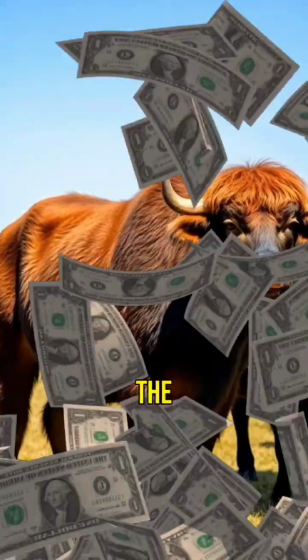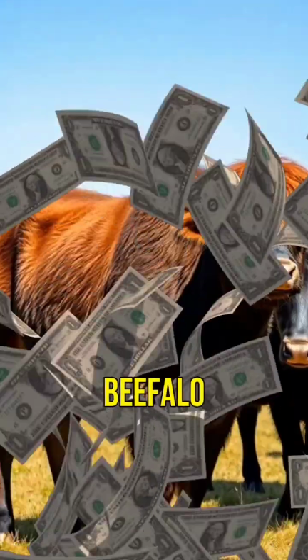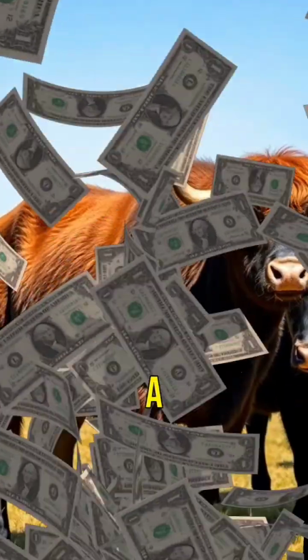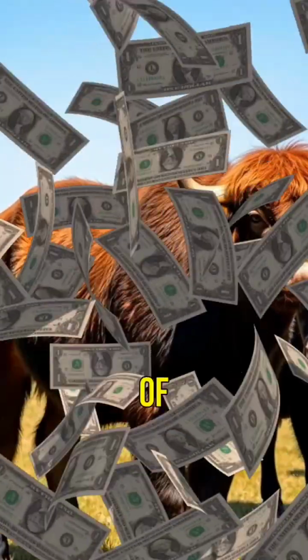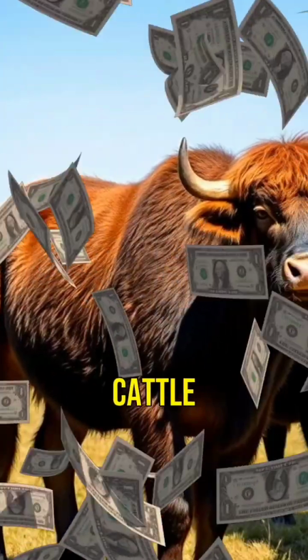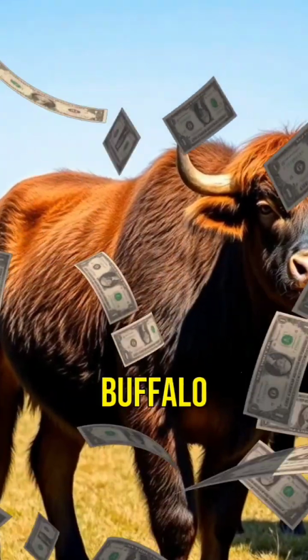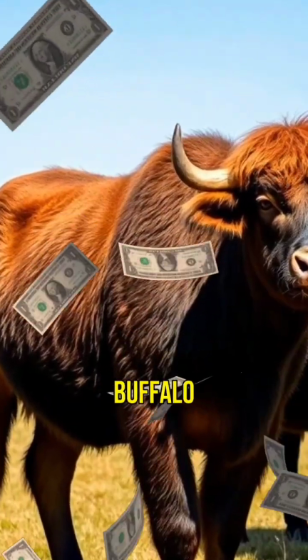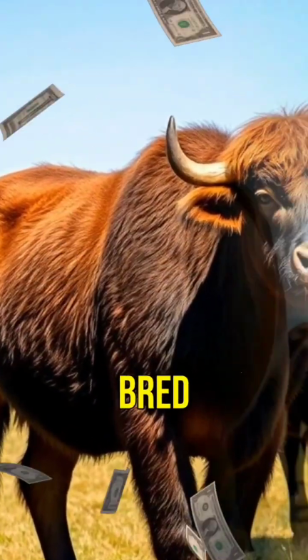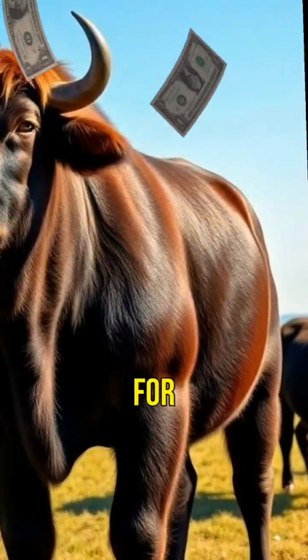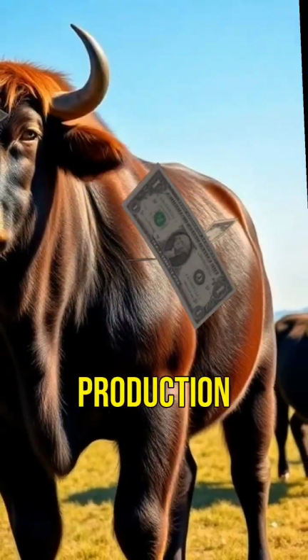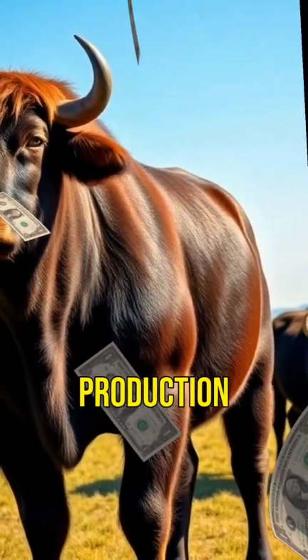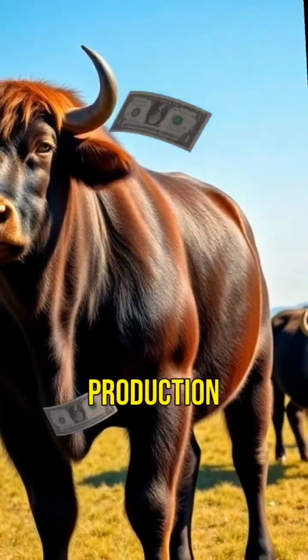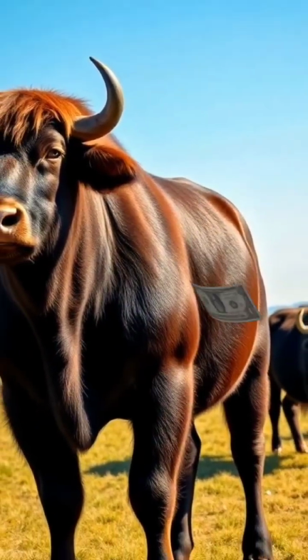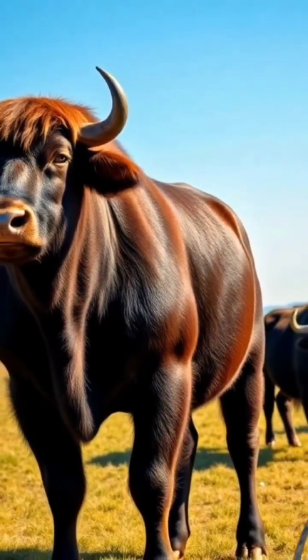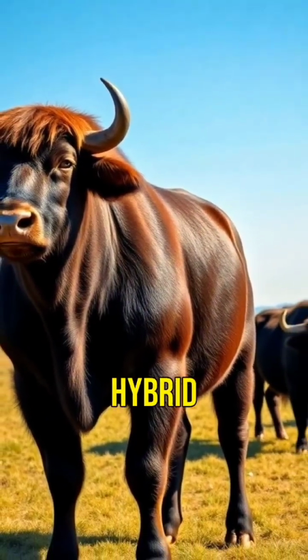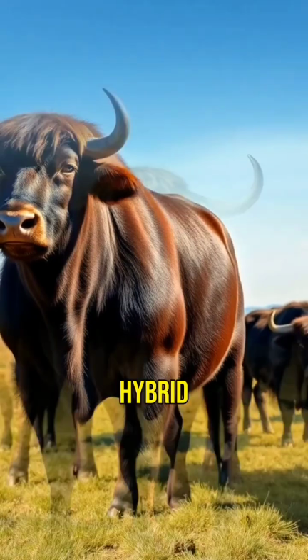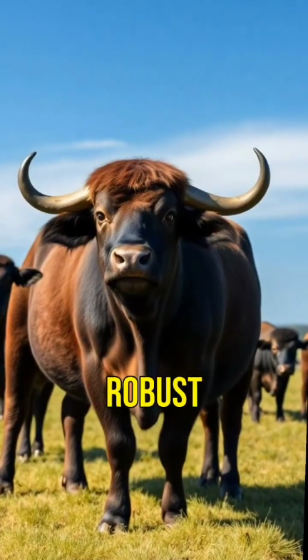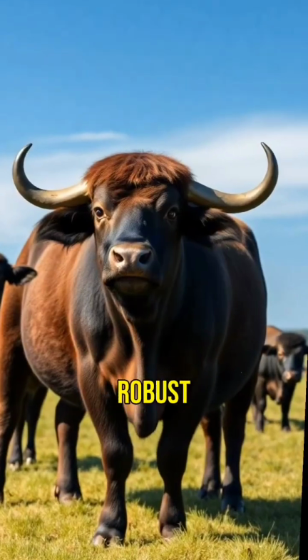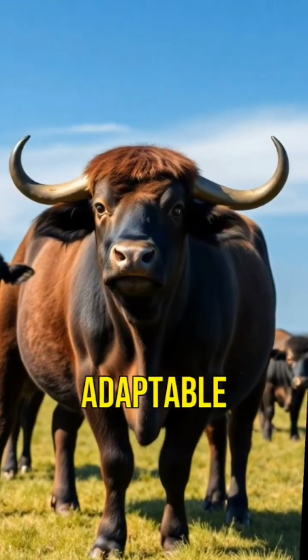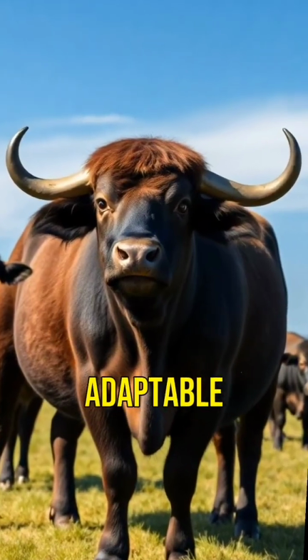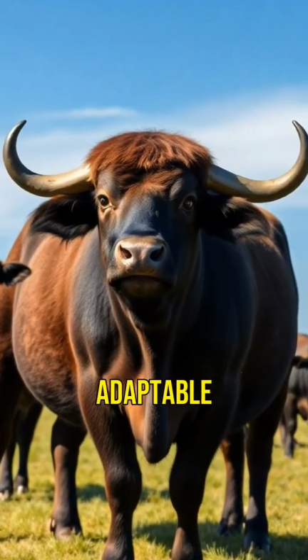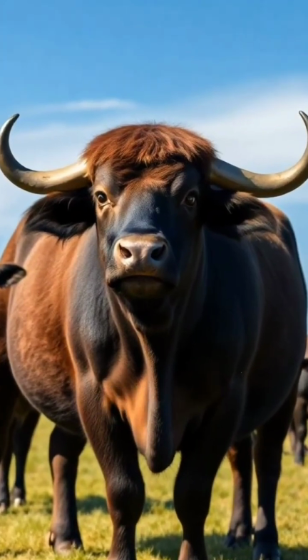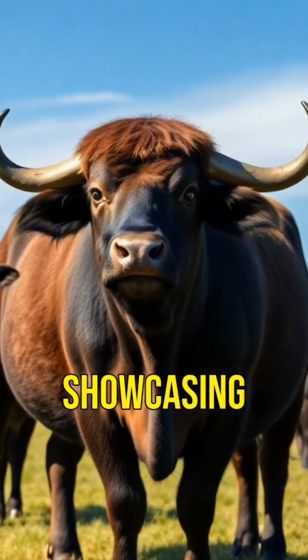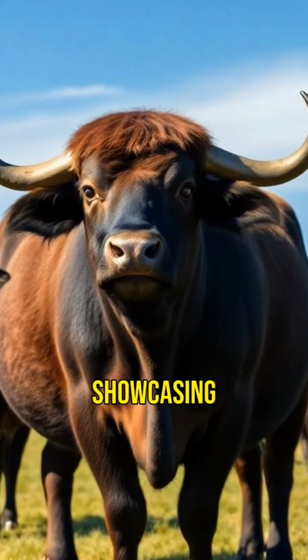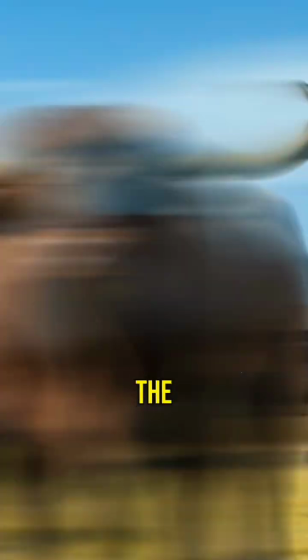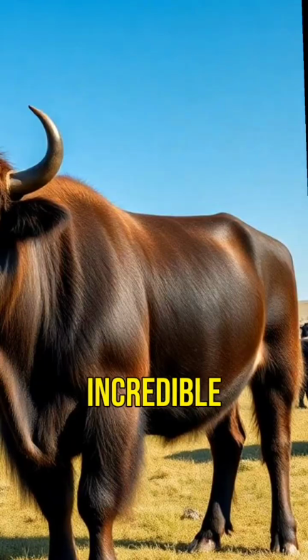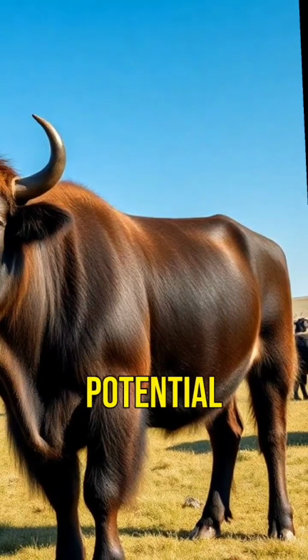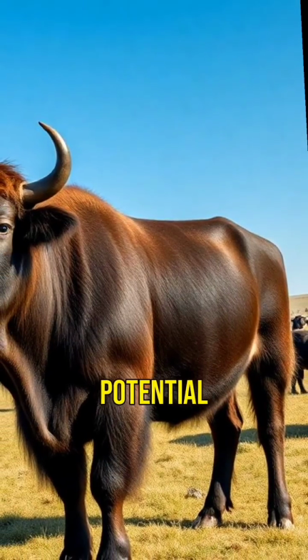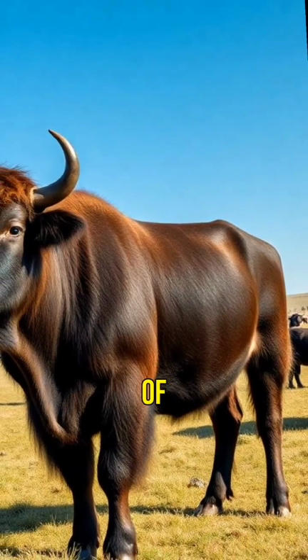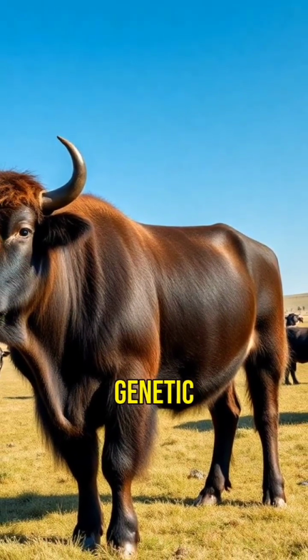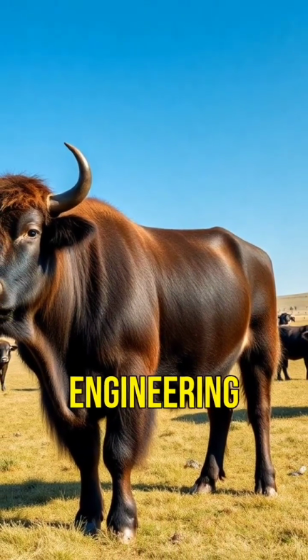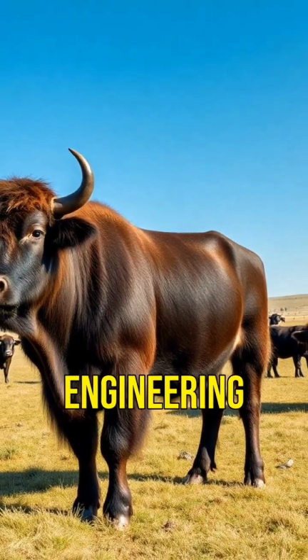The Beefalo, a mix of cattle and buffalo, is bred for meat production. This hybrid is robust and adaptable, showcasing the incredible potential of genetic engineering.